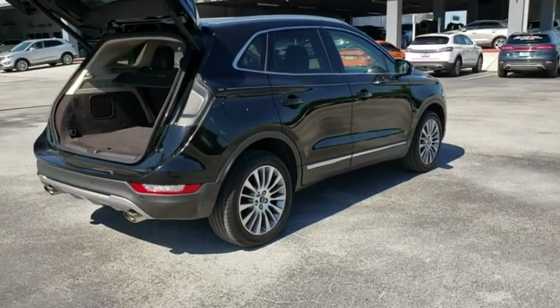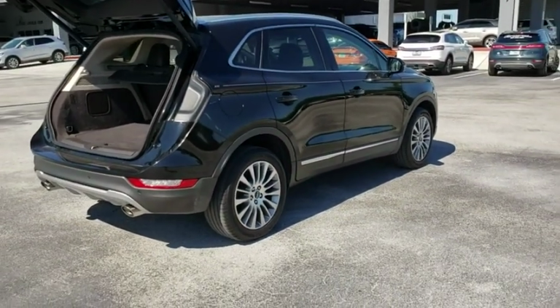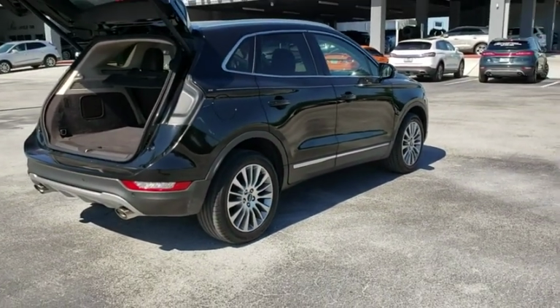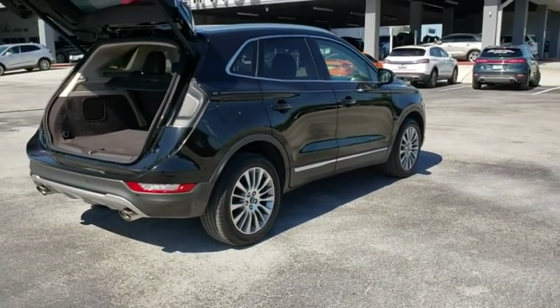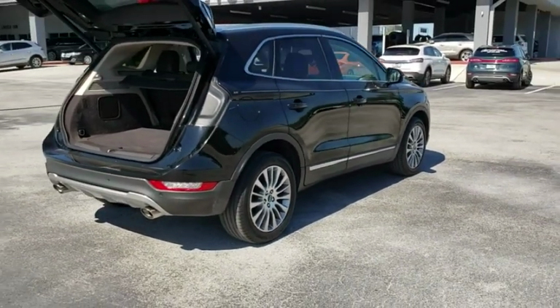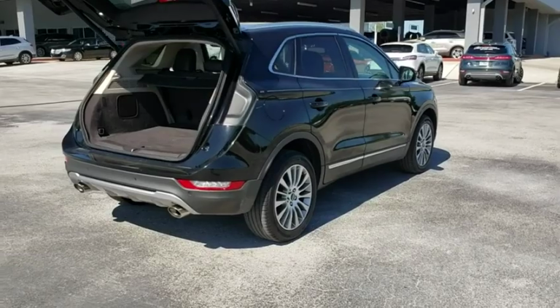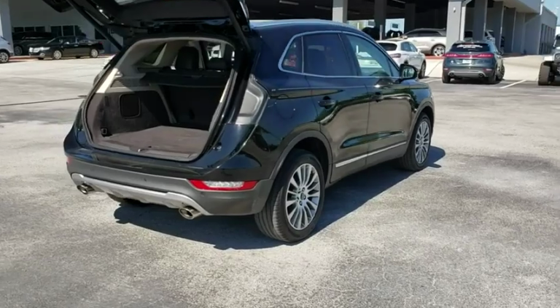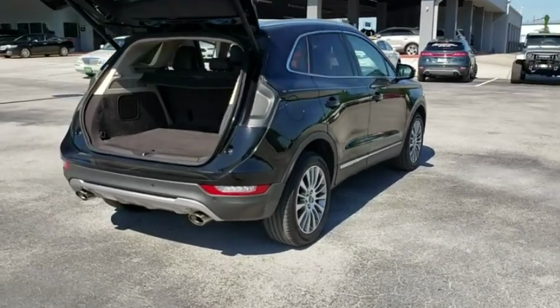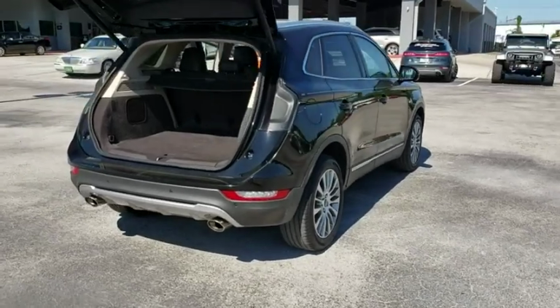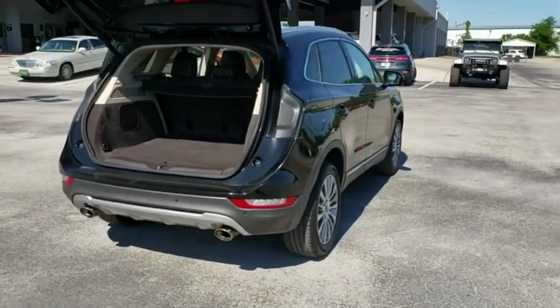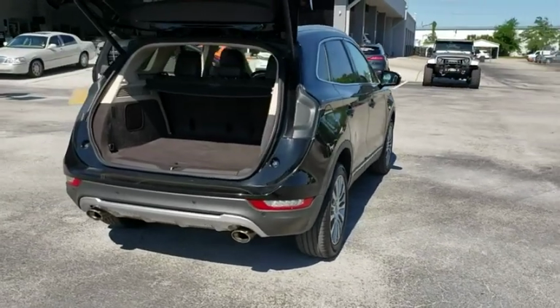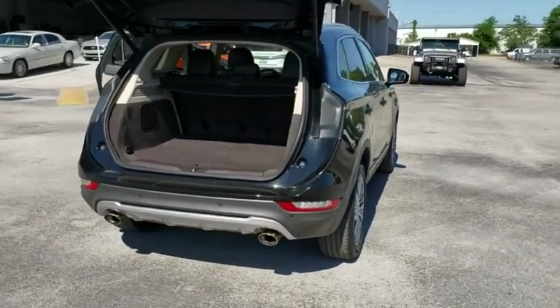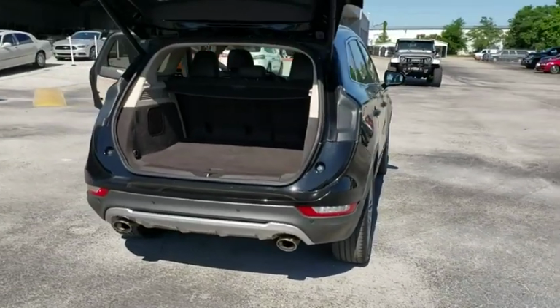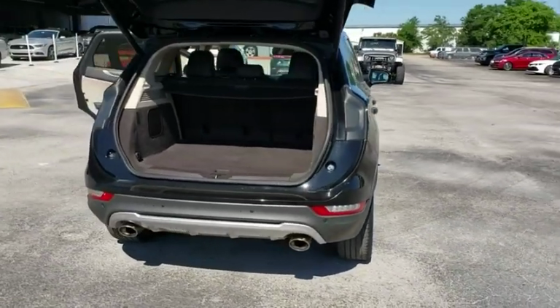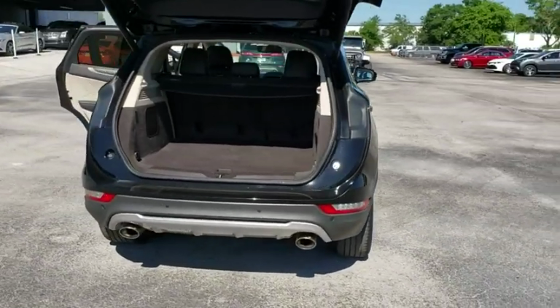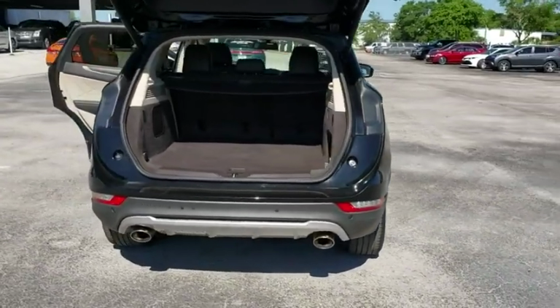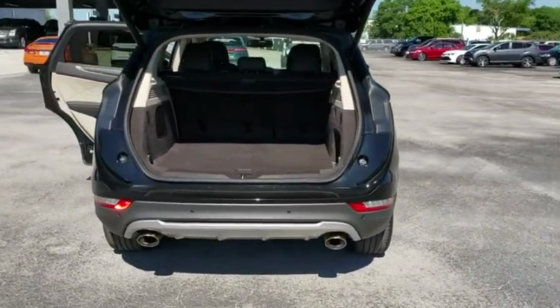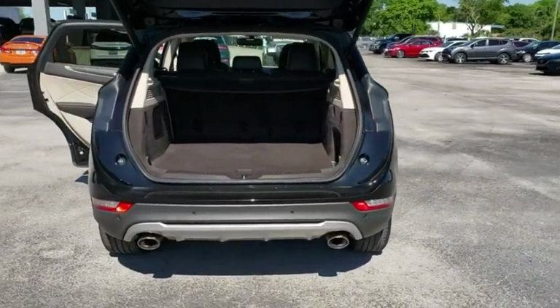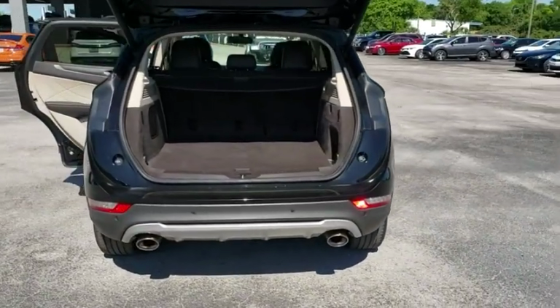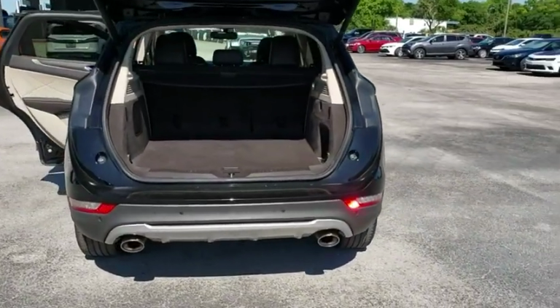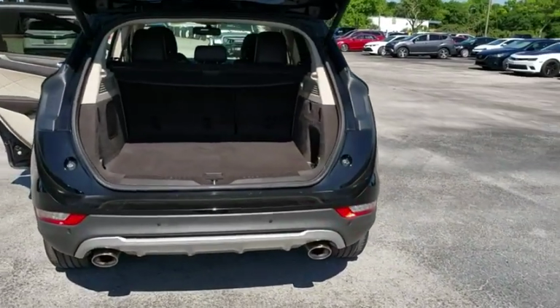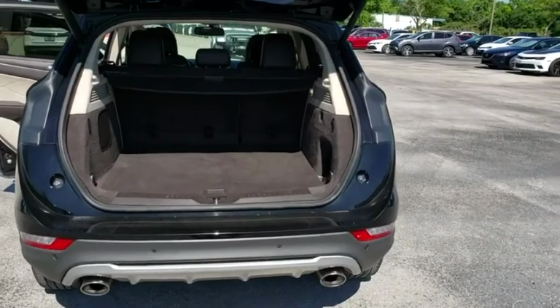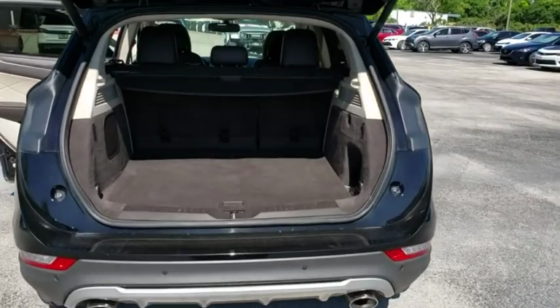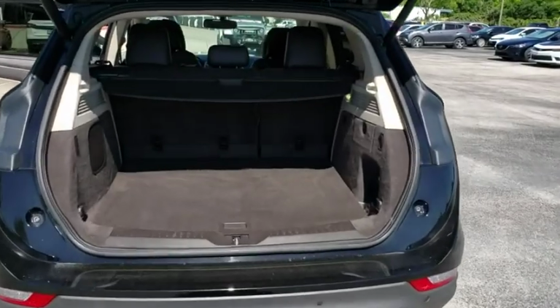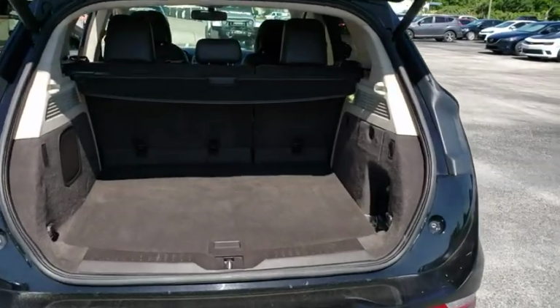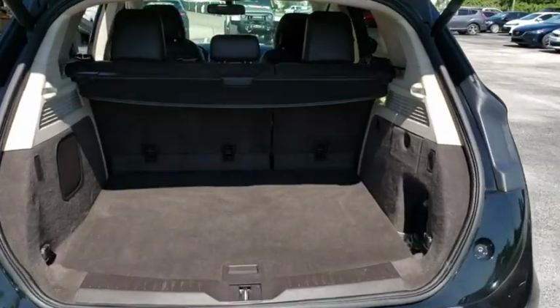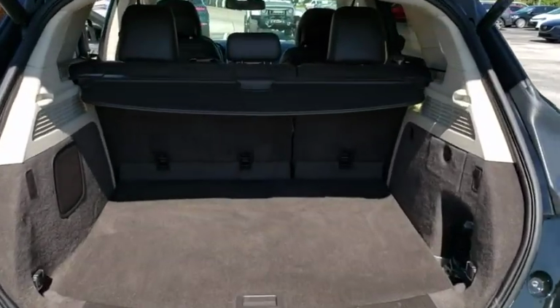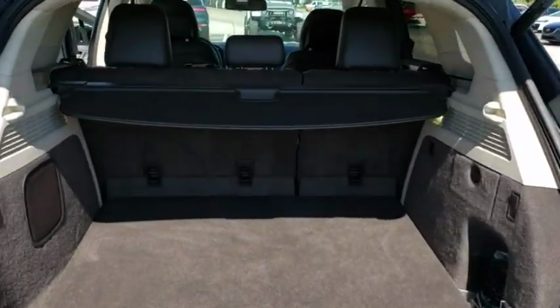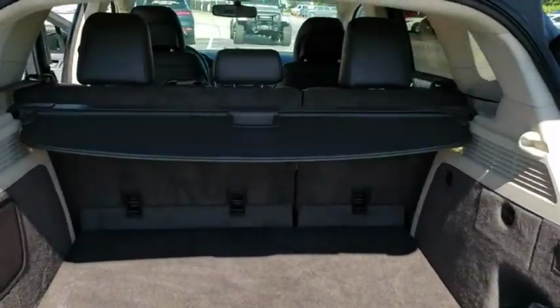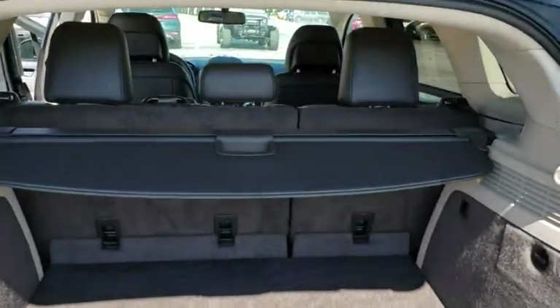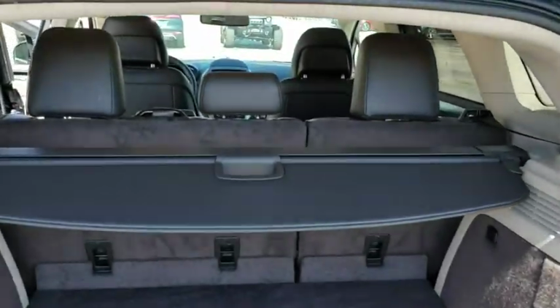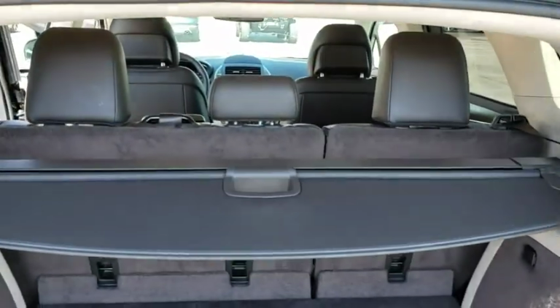Backup camera, all-wheel drive, anti-lock braking system, power liftgate, navigation system, steering wheel audio control, stability control, traction control, keyless entry.